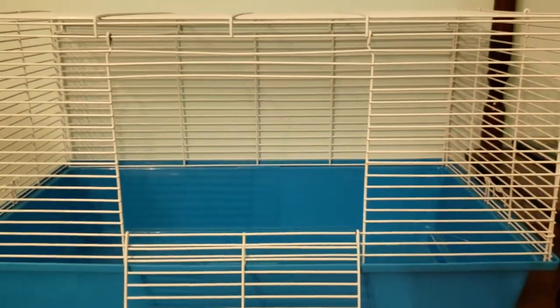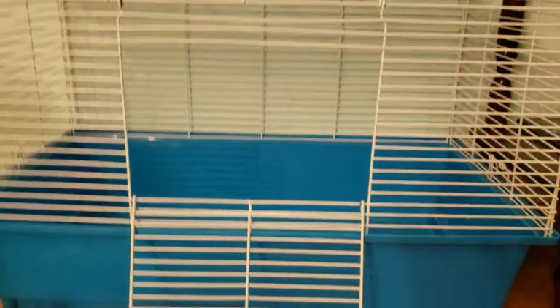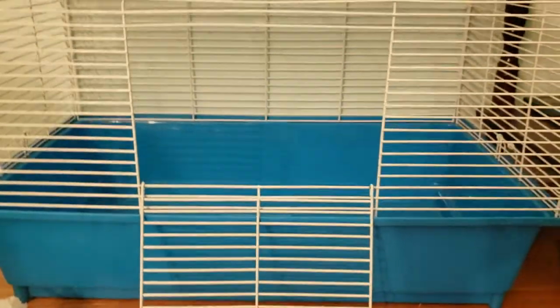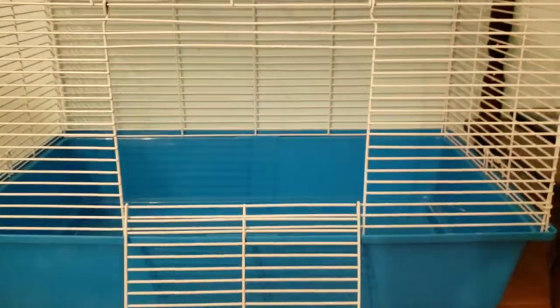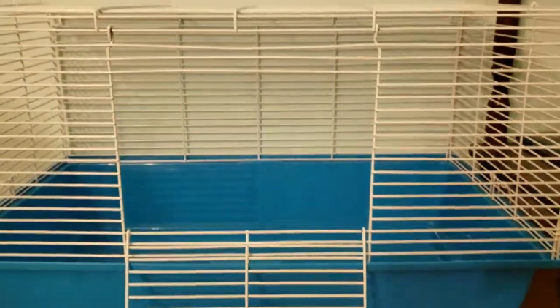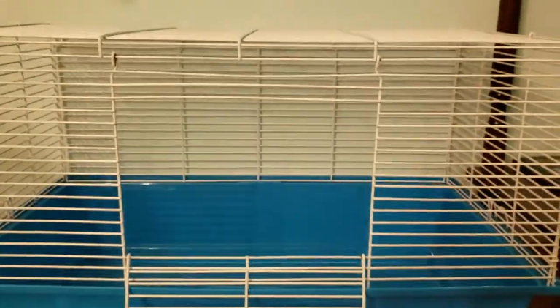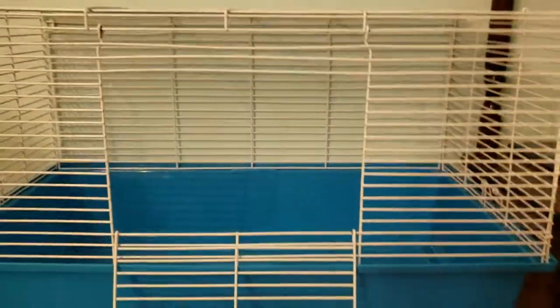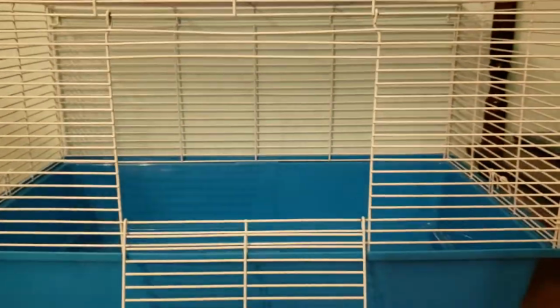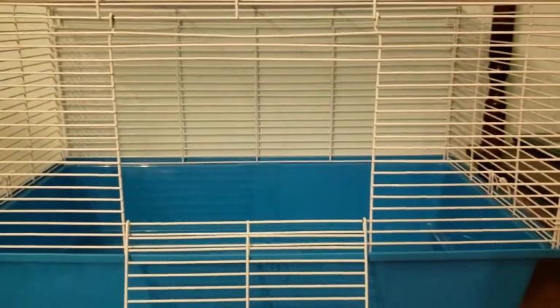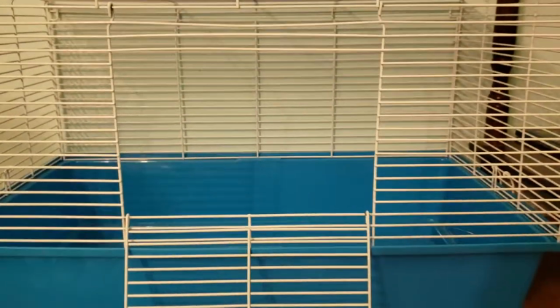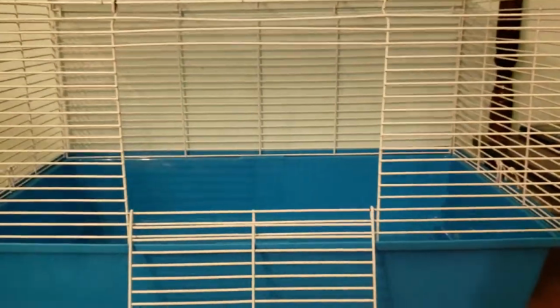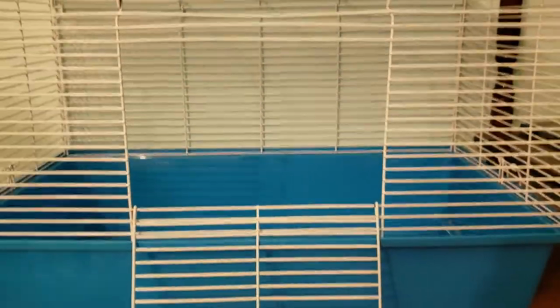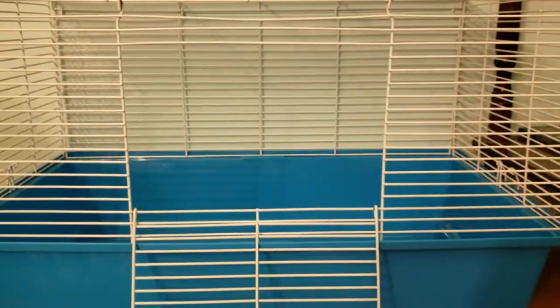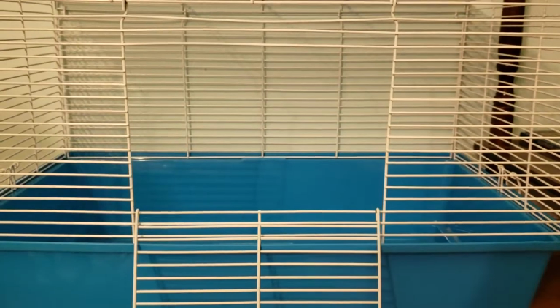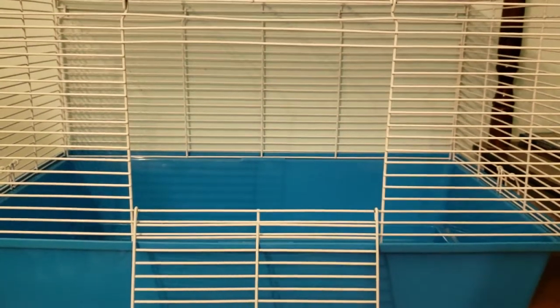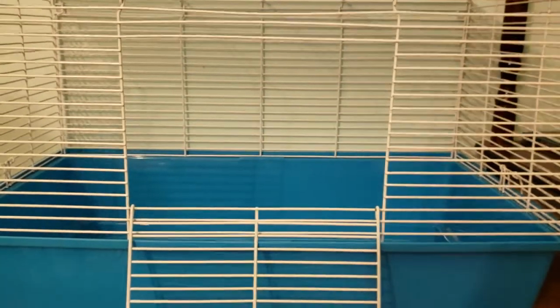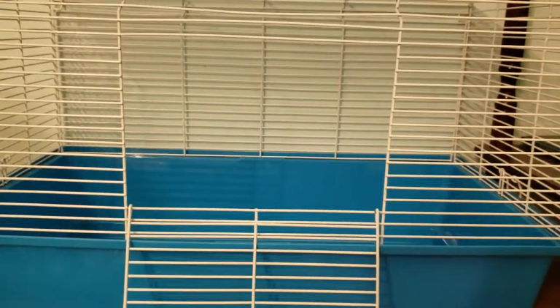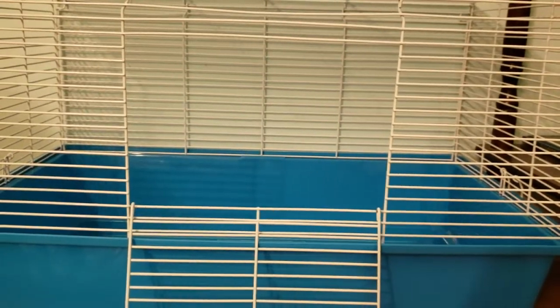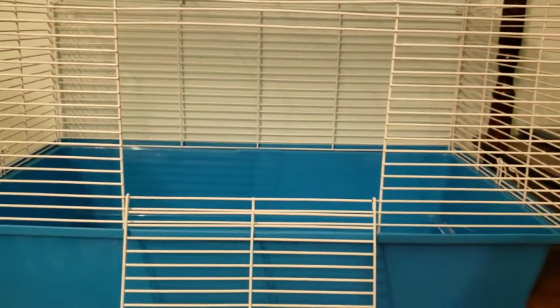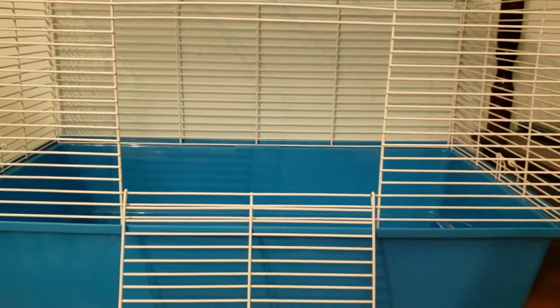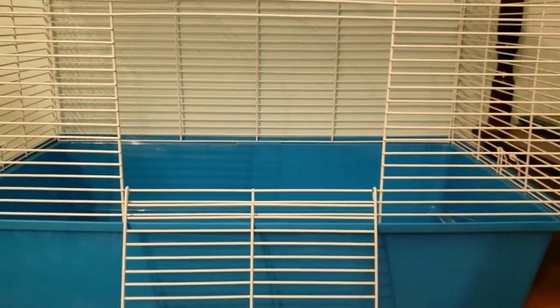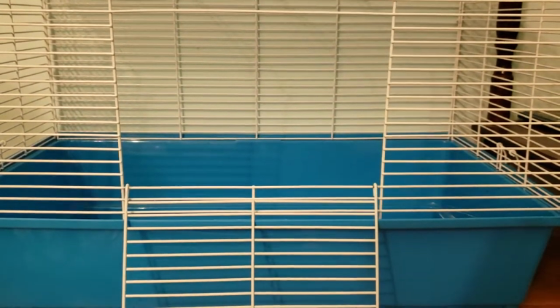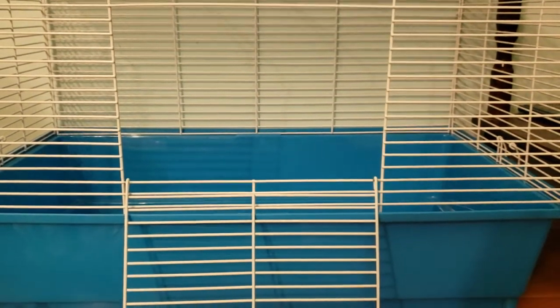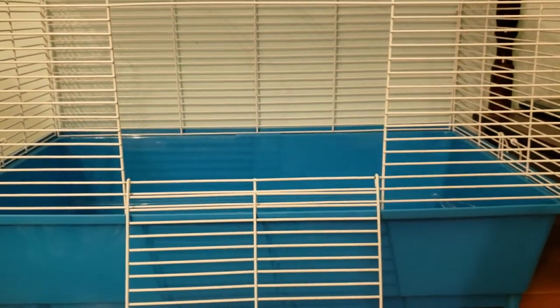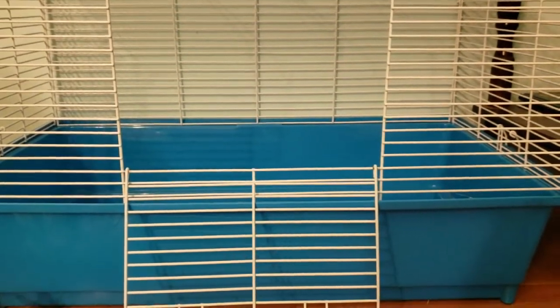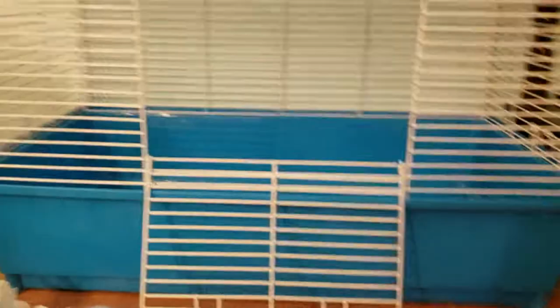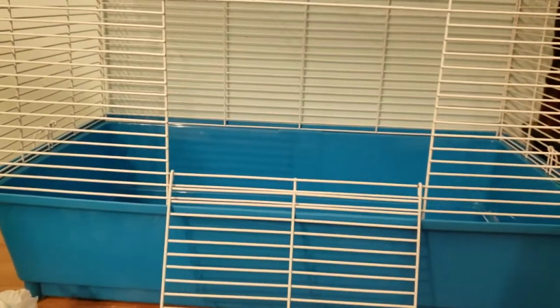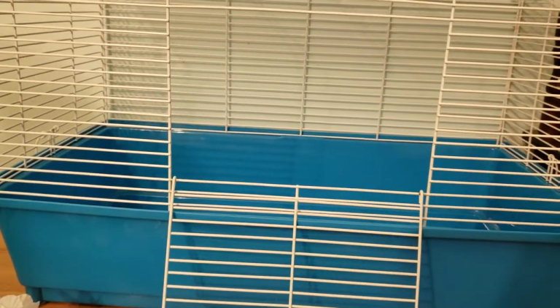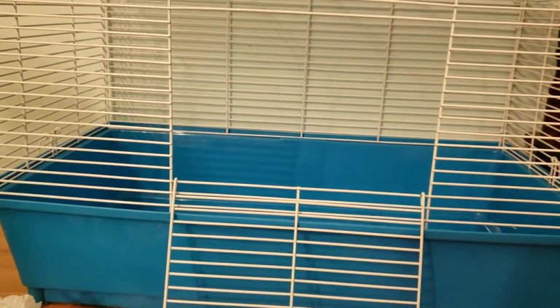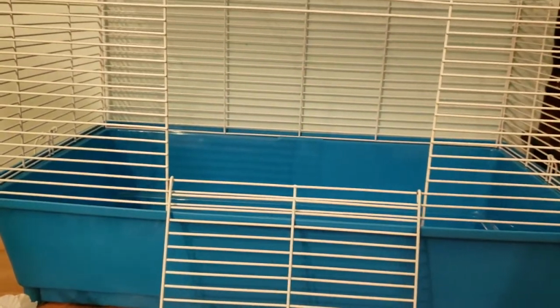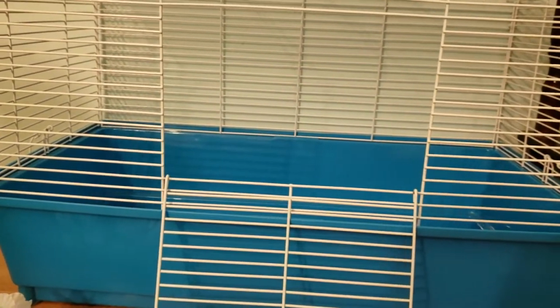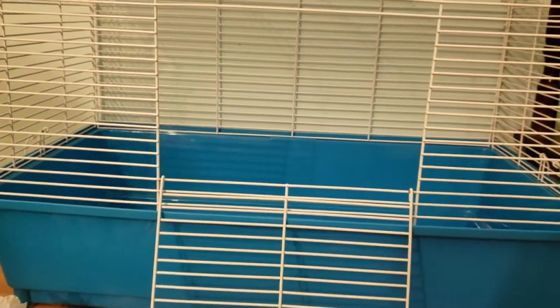So I'll teach you how I set it up, which I absolutely love. I feel like Shu doesn't really like this cage because it's super small, but when he's in a new environment he's fine, so he's okay with it. Let me teach you how to do that first.